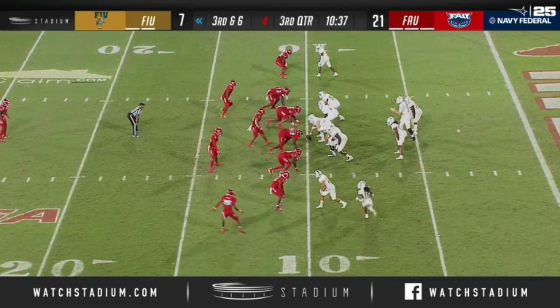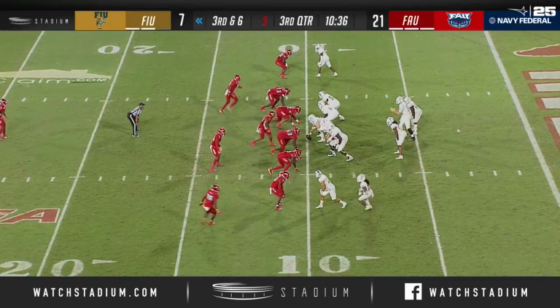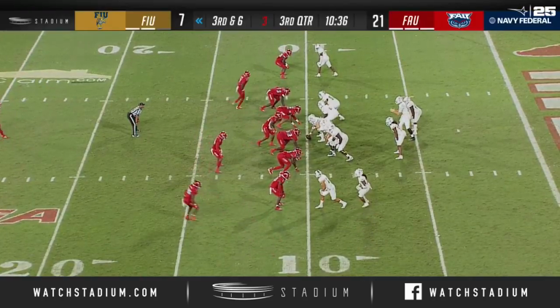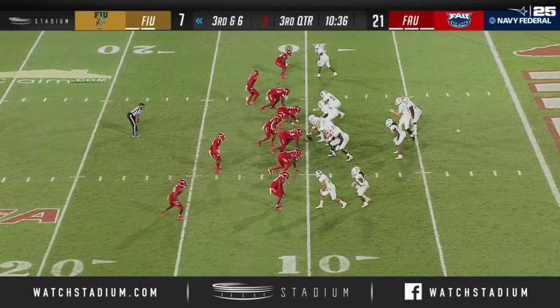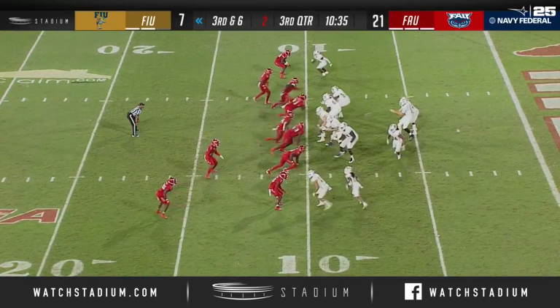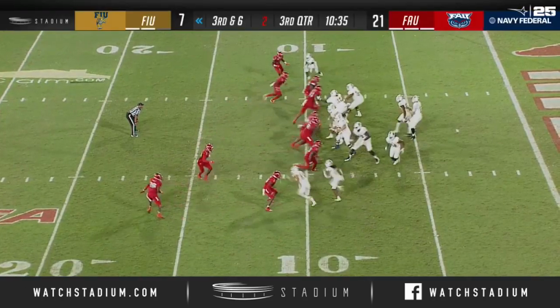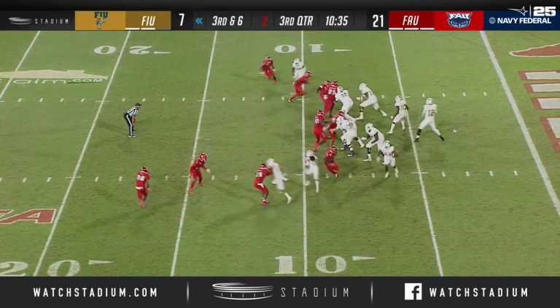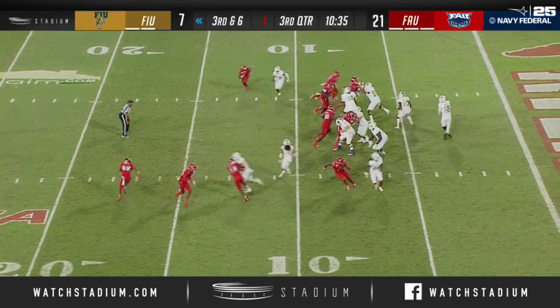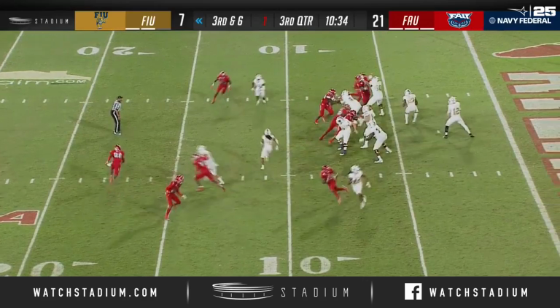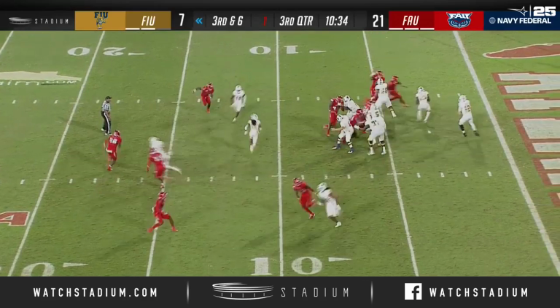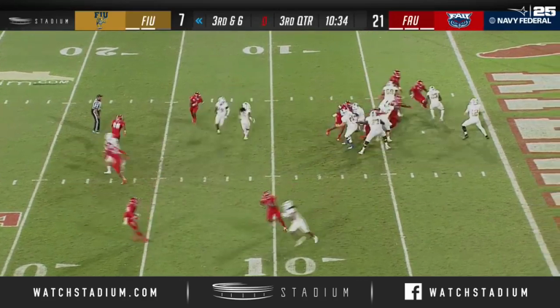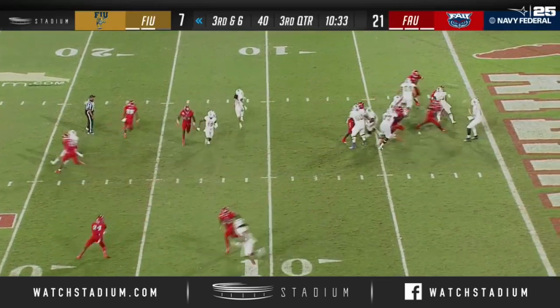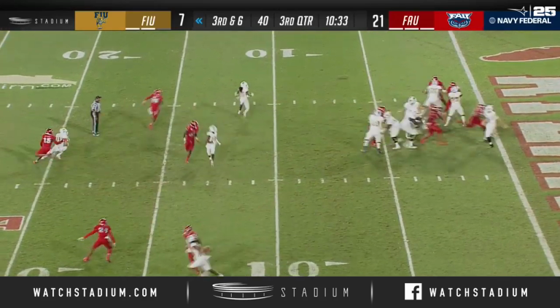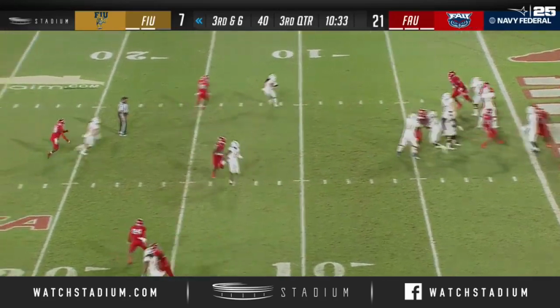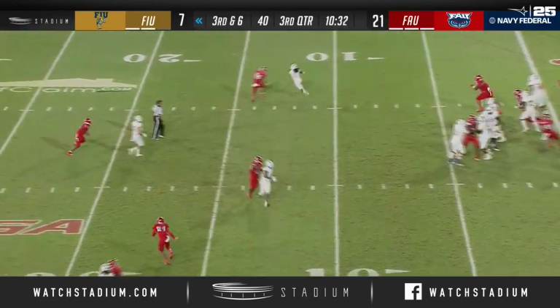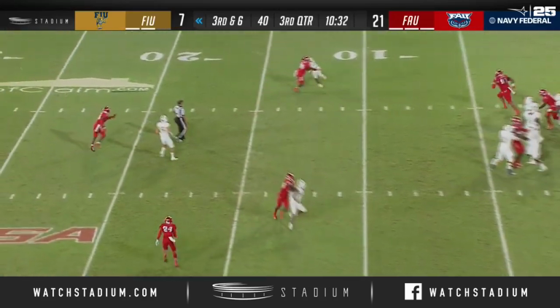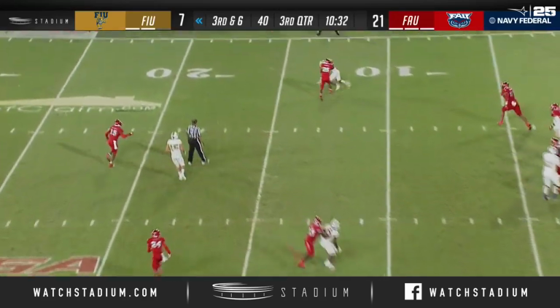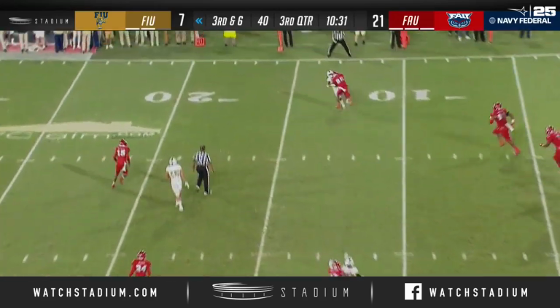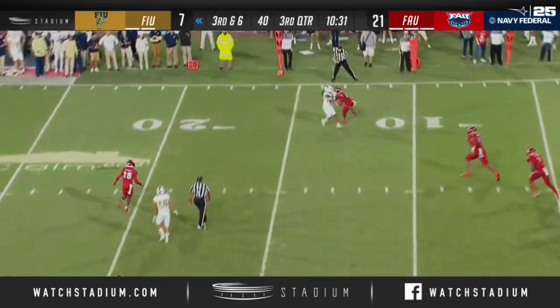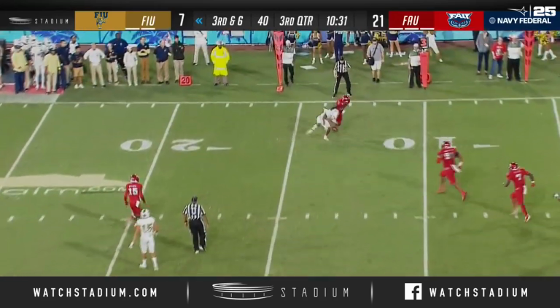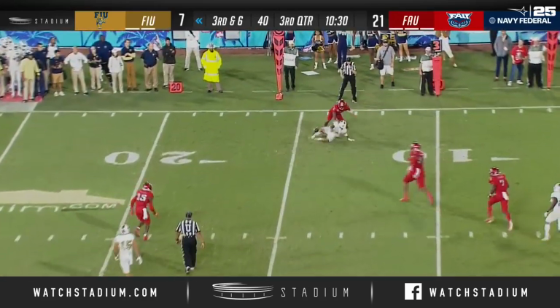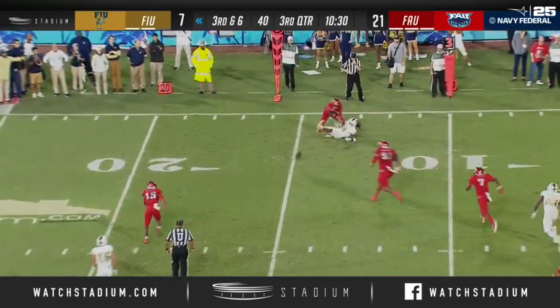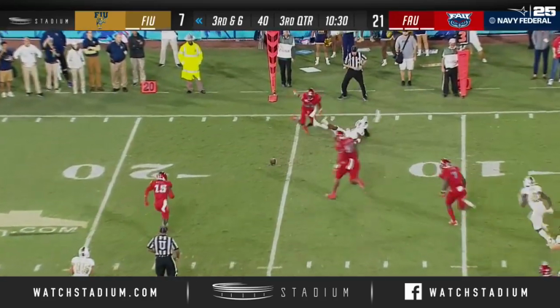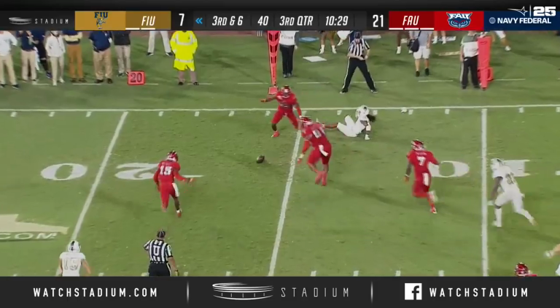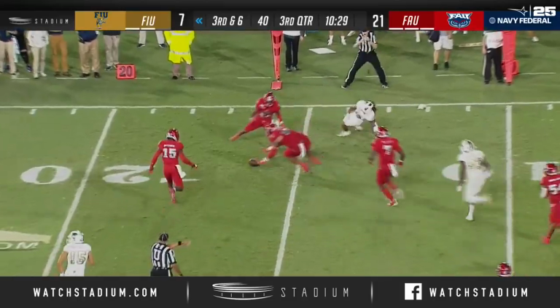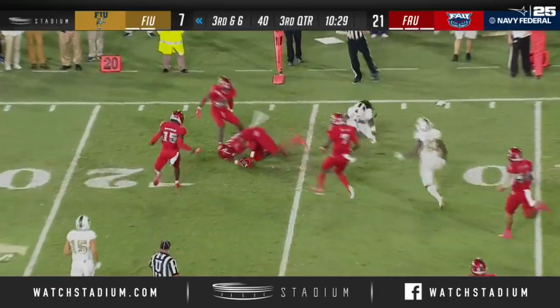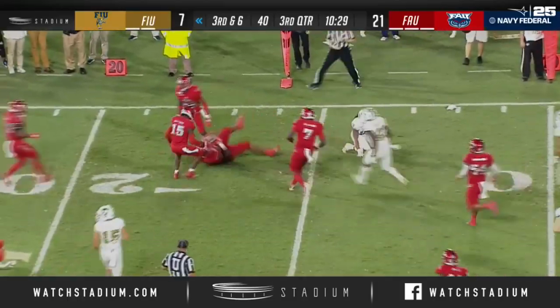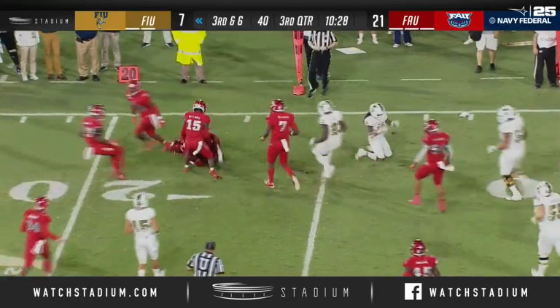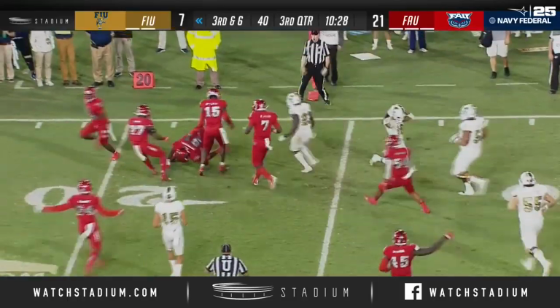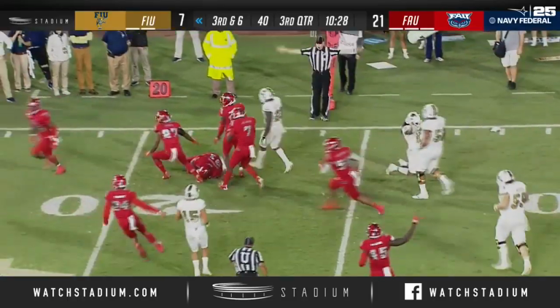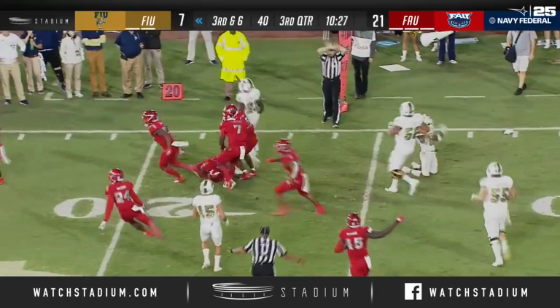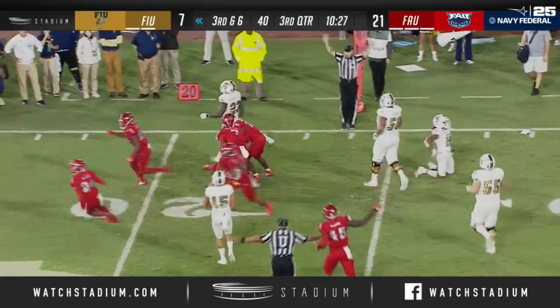Halftime. Morgan under pressure, gets it off — Gator lost the football, and FAU has it.